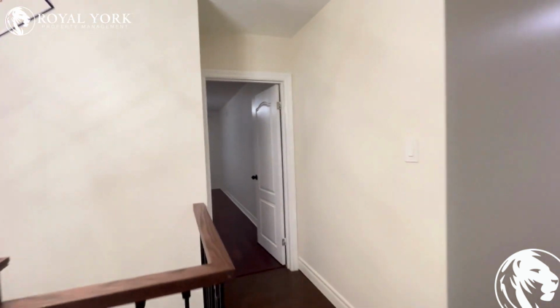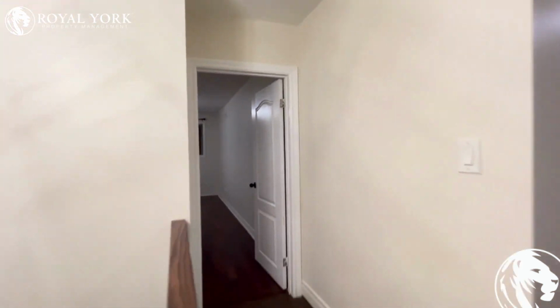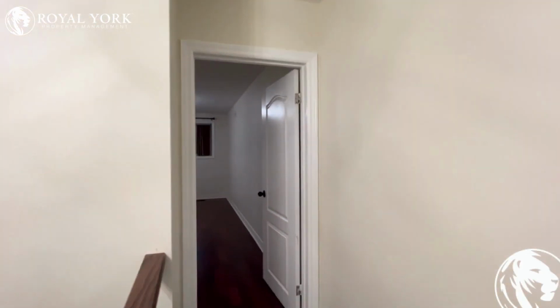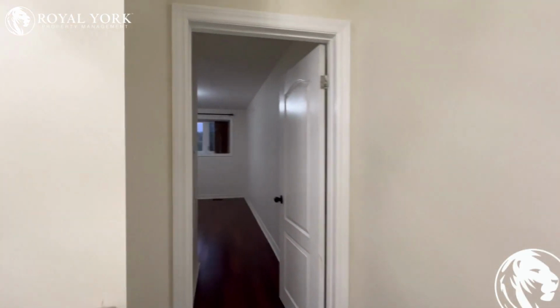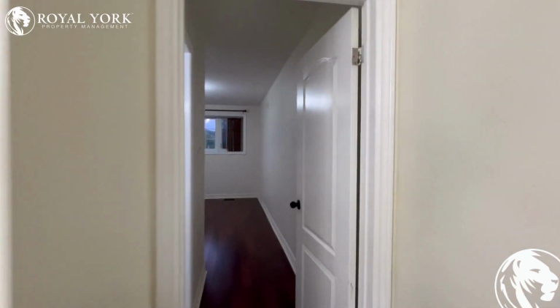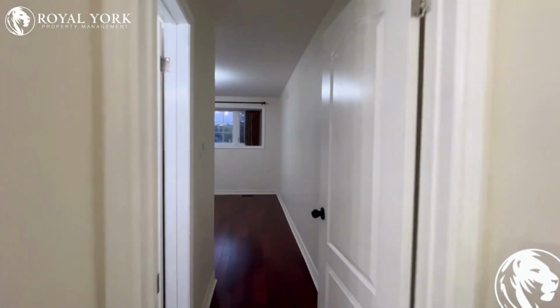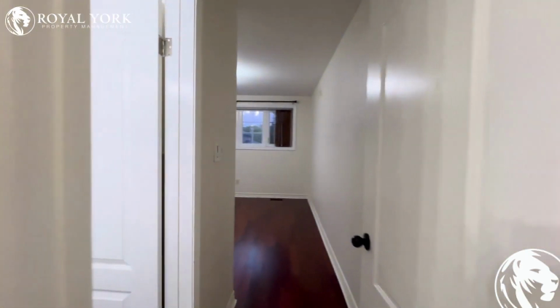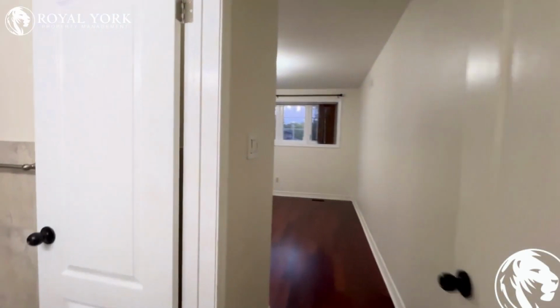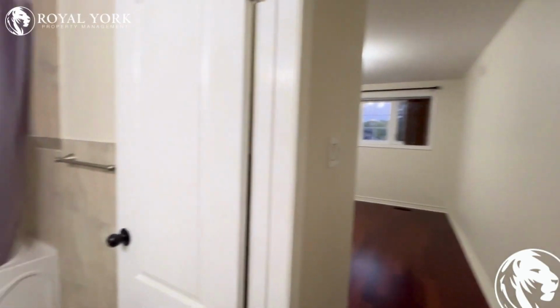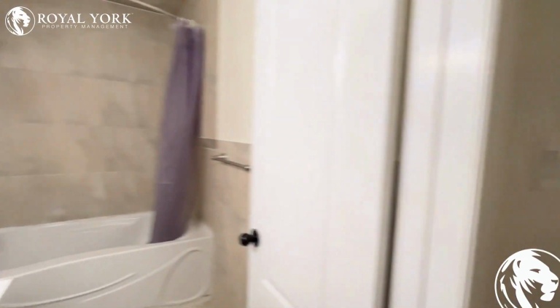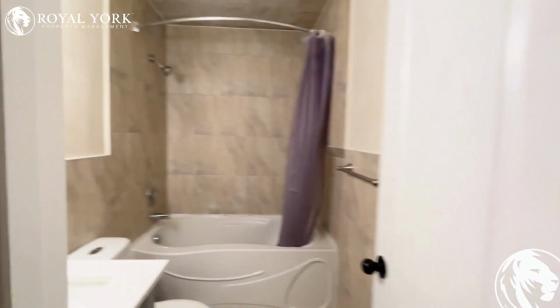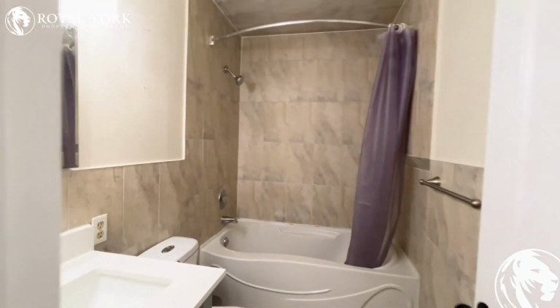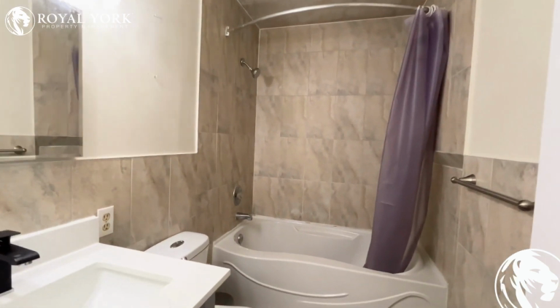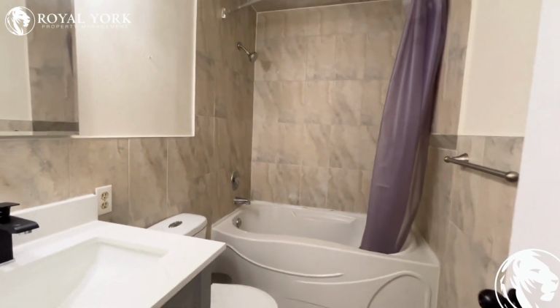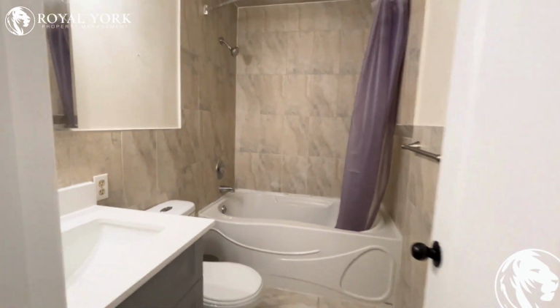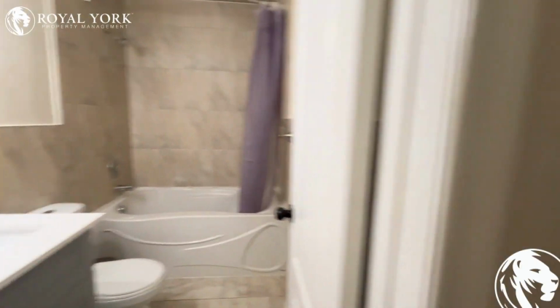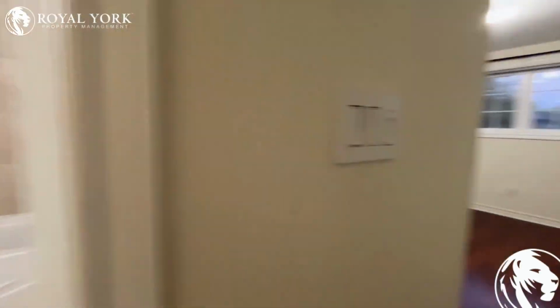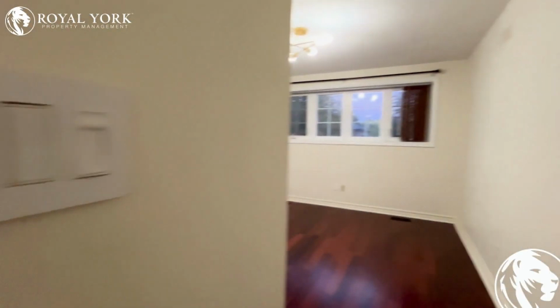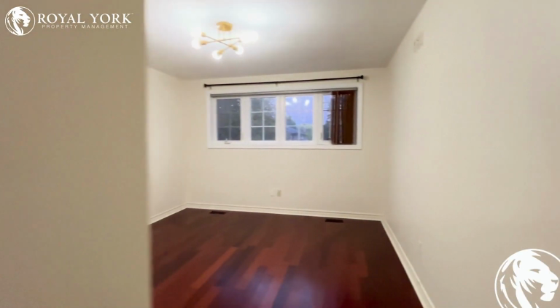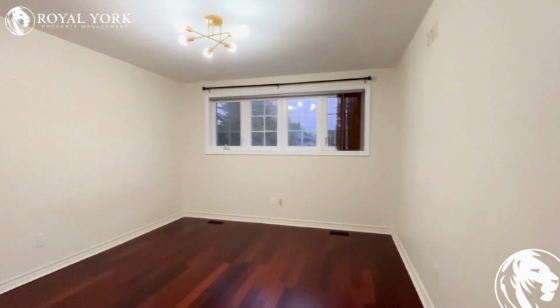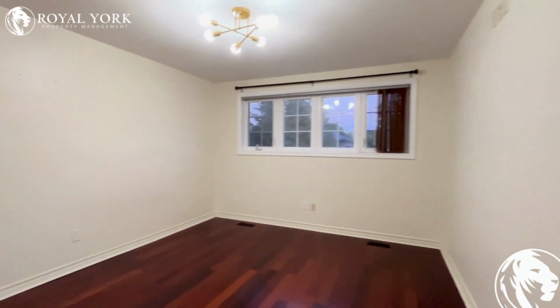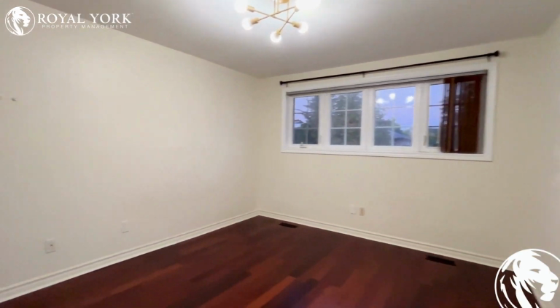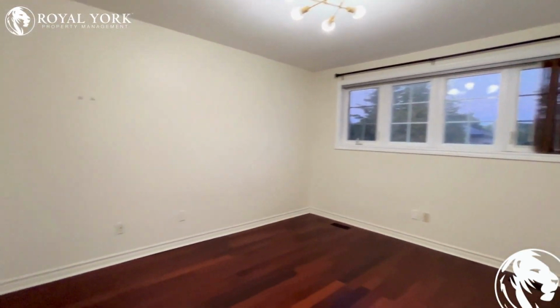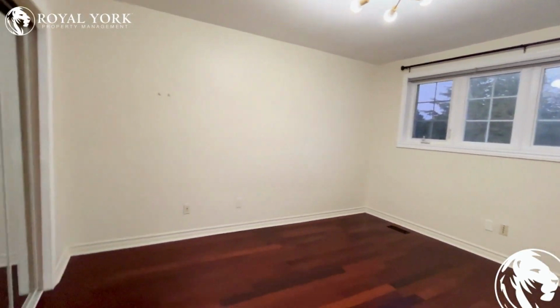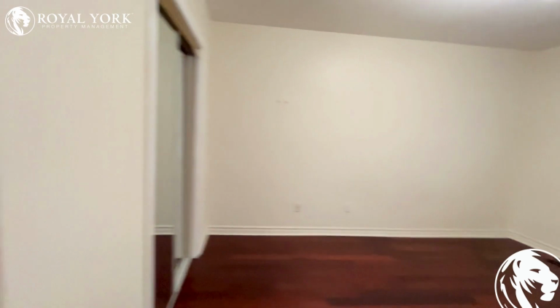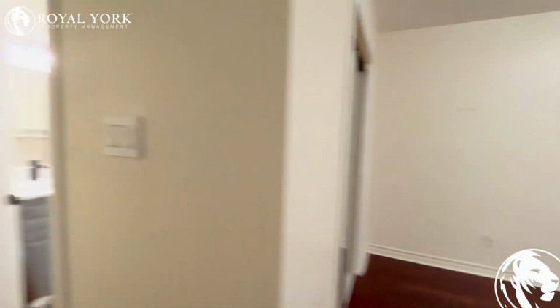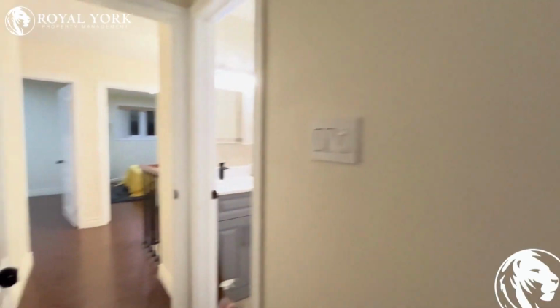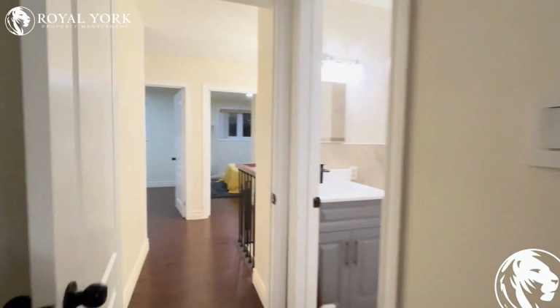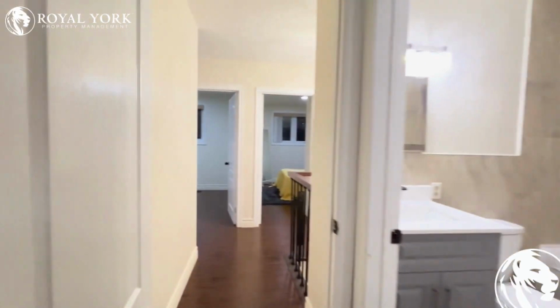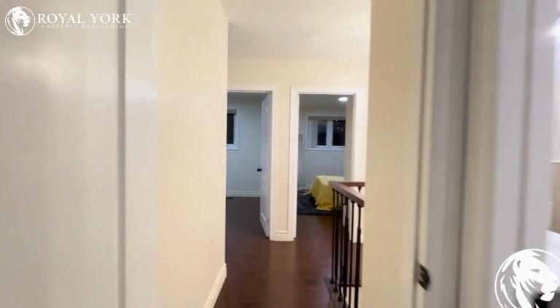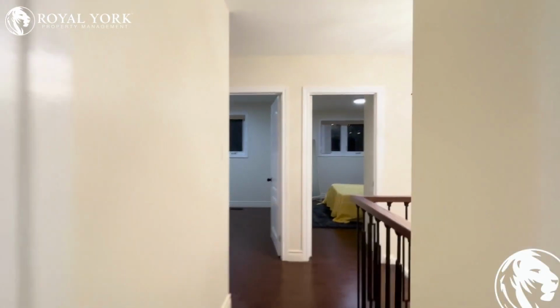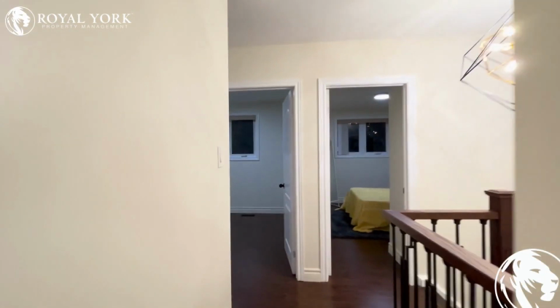To the other side, we have our master bedroom. Here we have a master washroom. And here we have a very spacious master bedroom with lots of natural light coming in from those big windows.